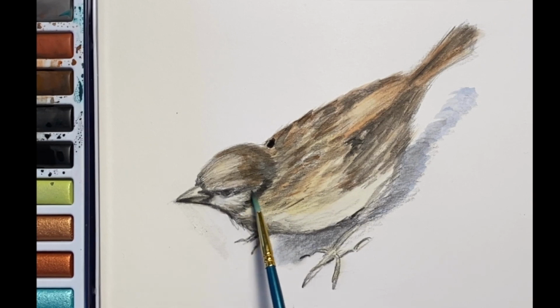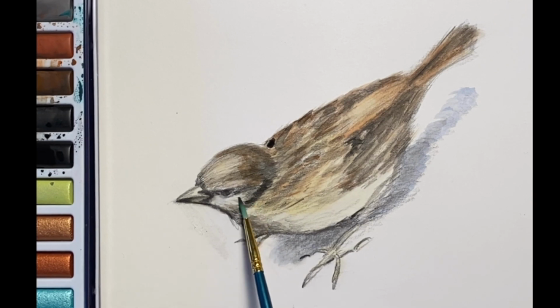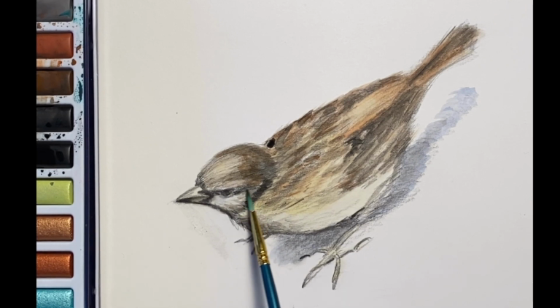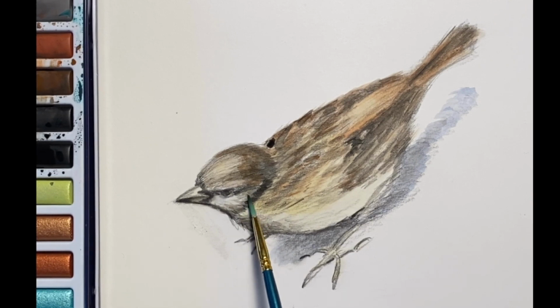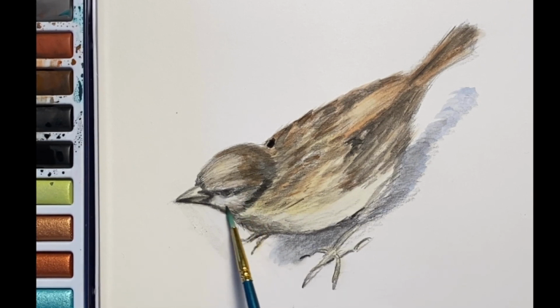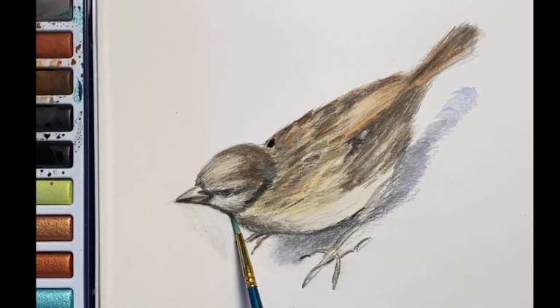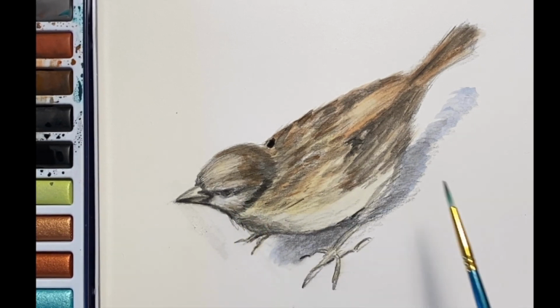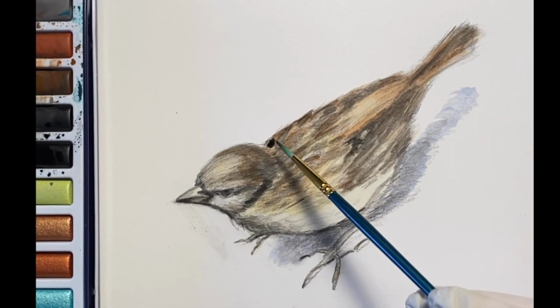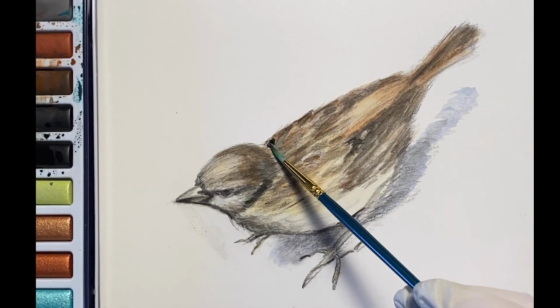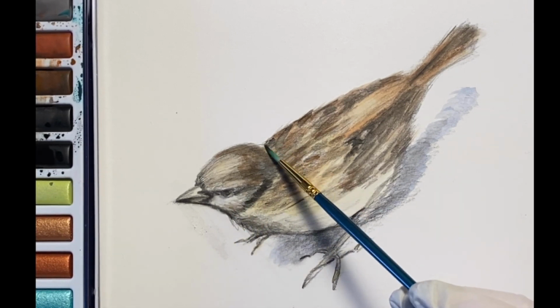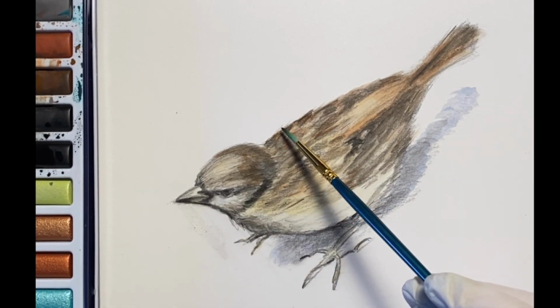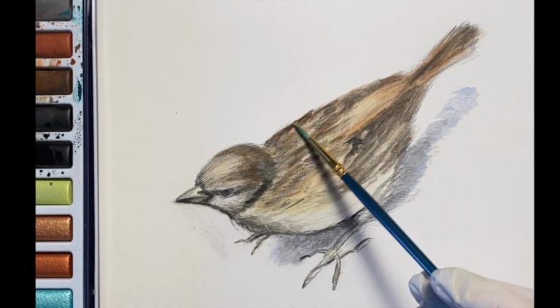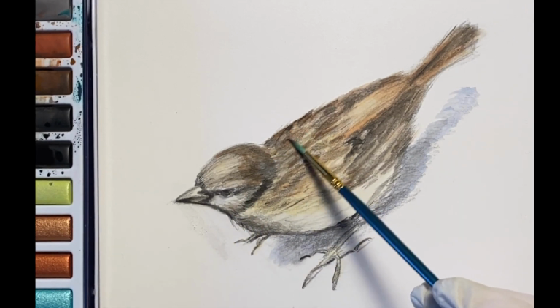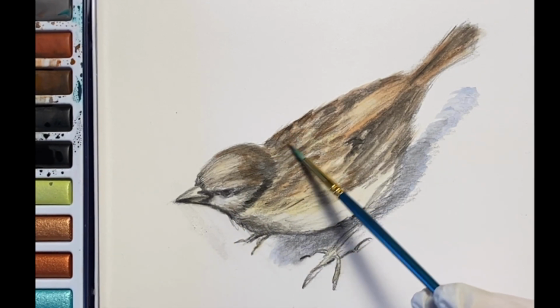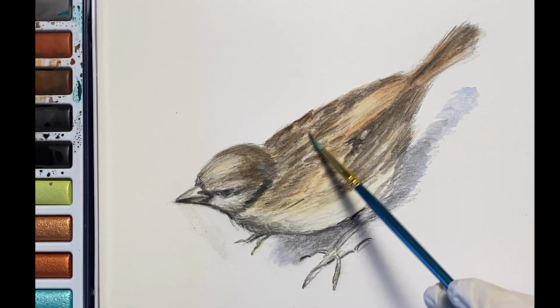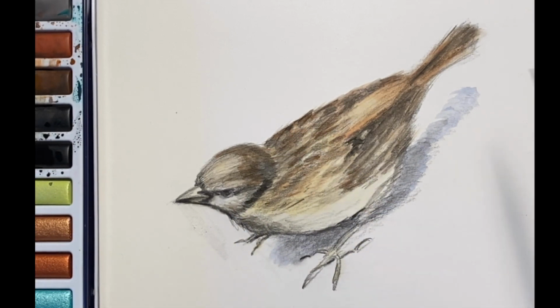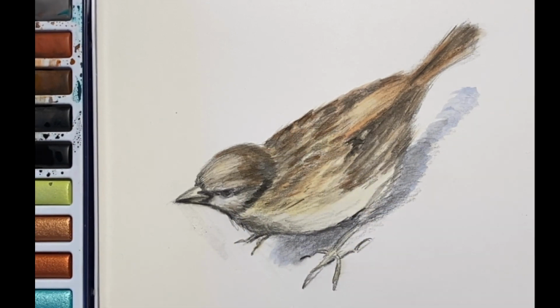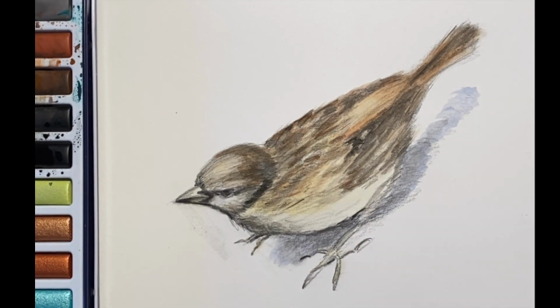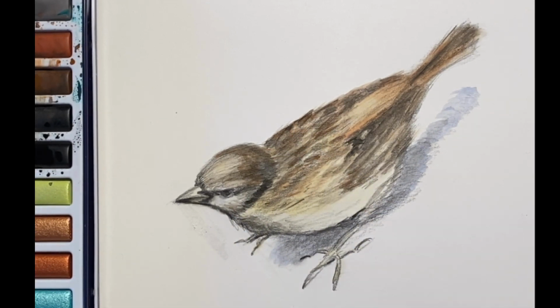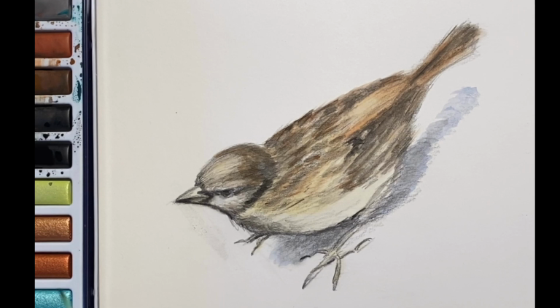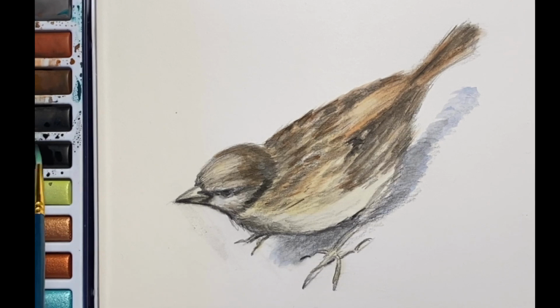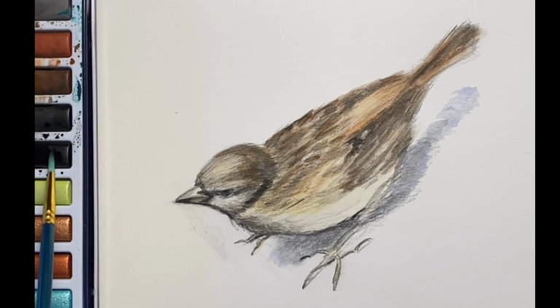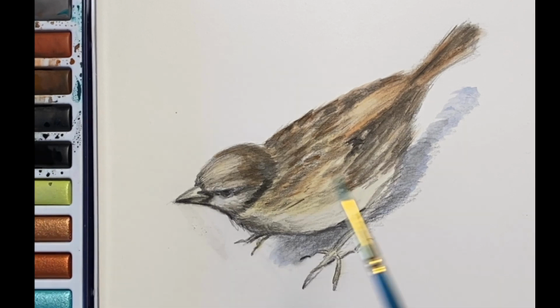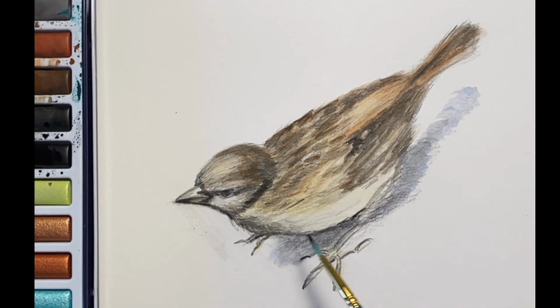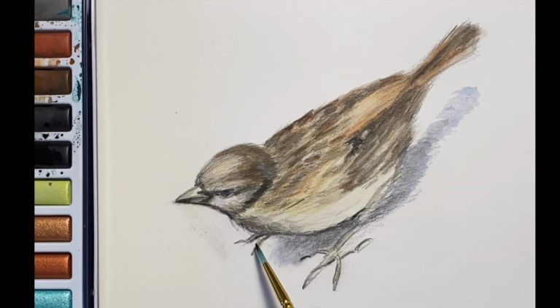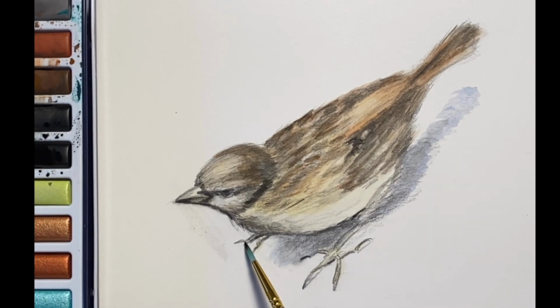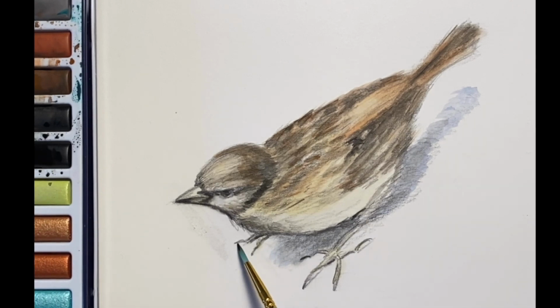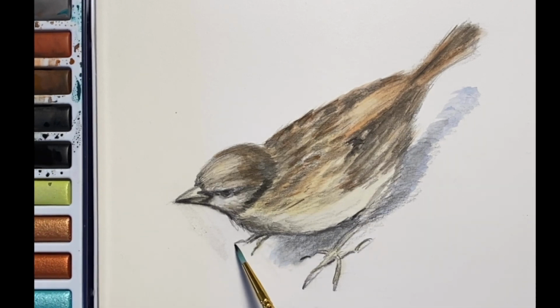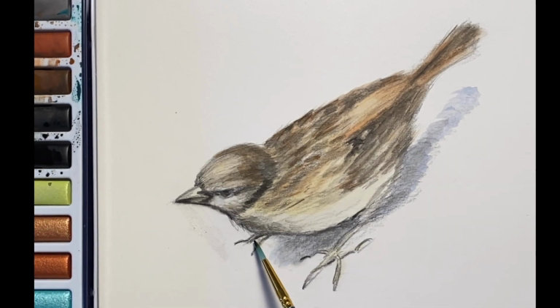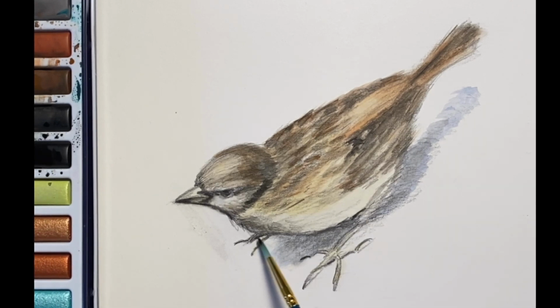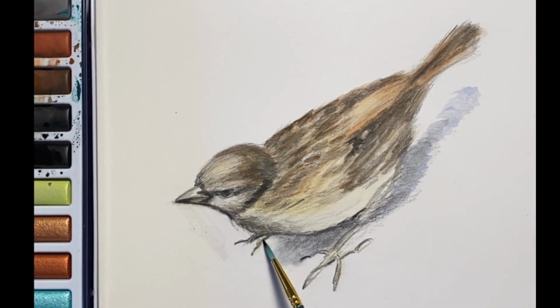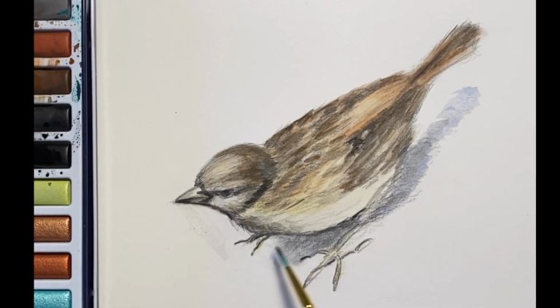Thank you so much for joining me here at A Touch of Blue Studio with Drawing with Grandma.